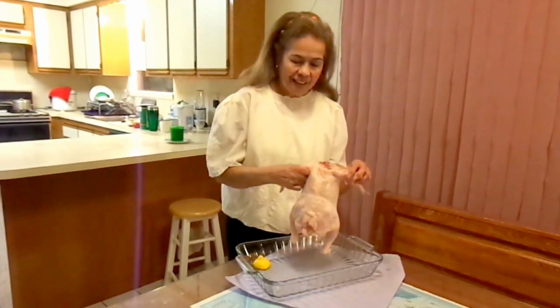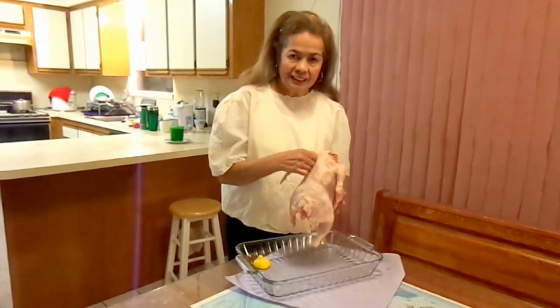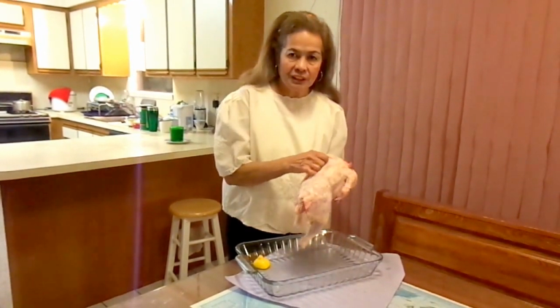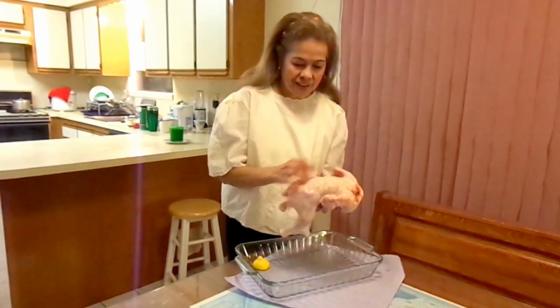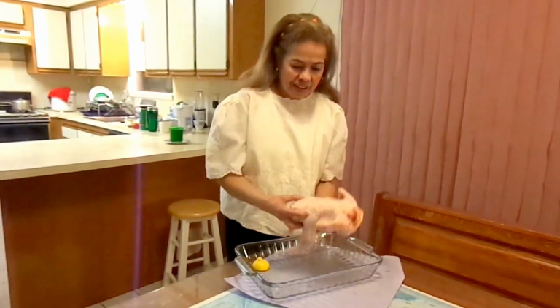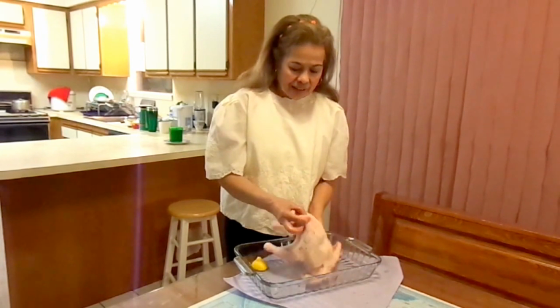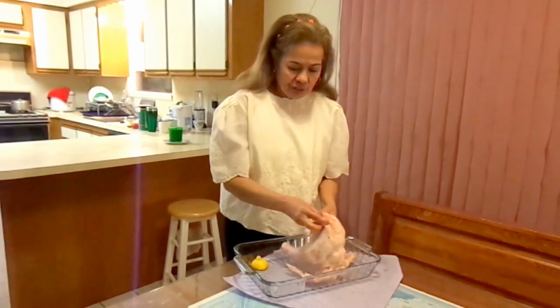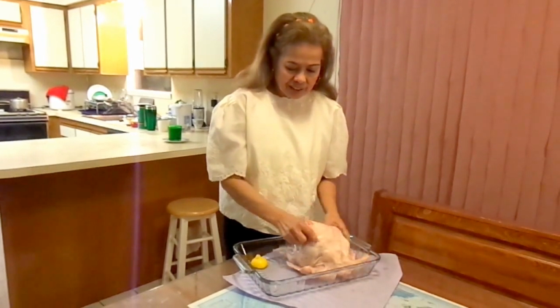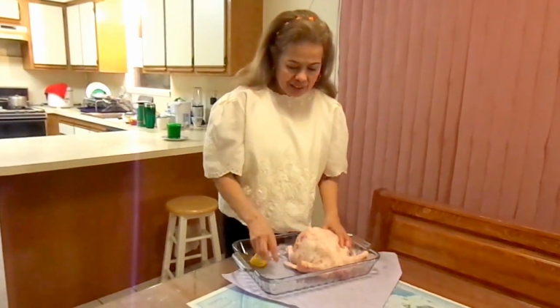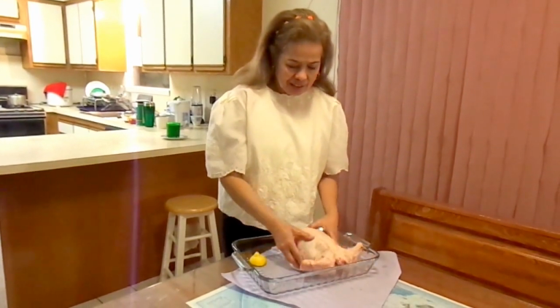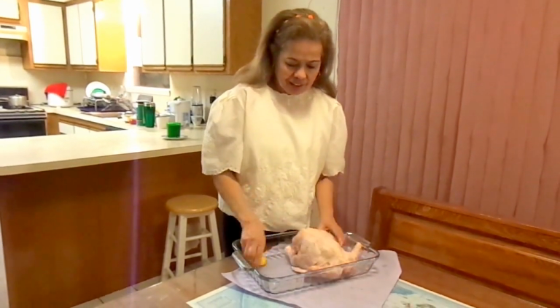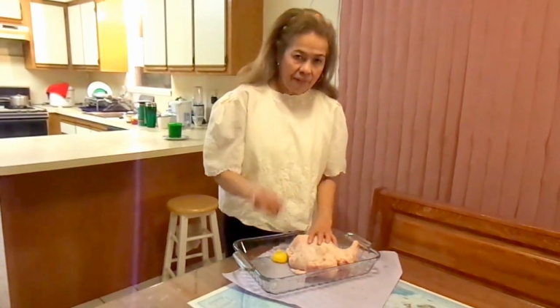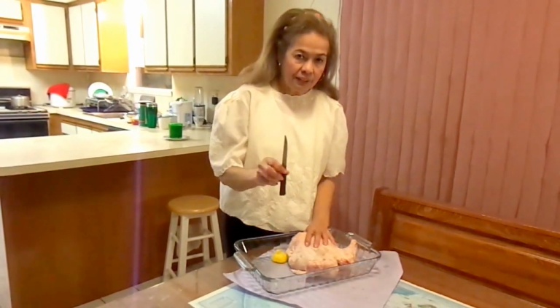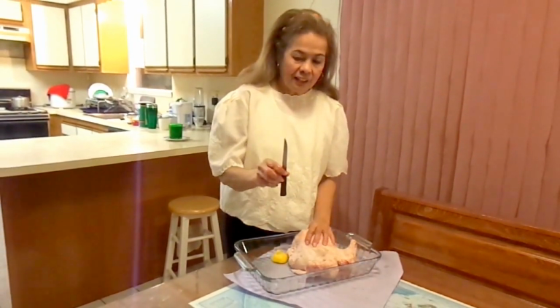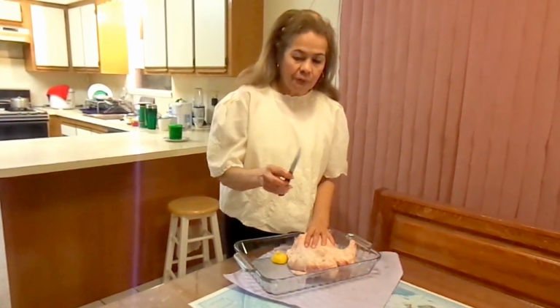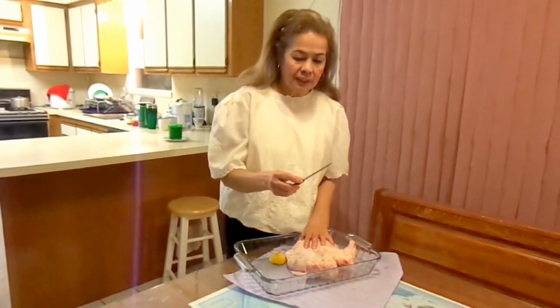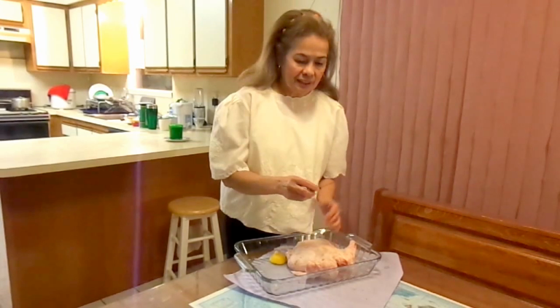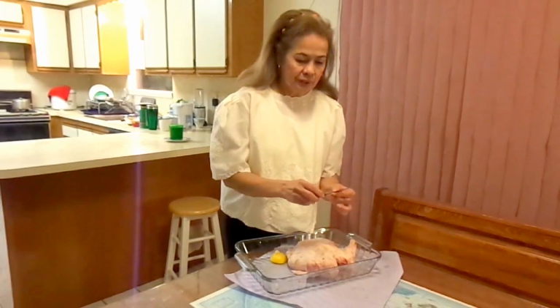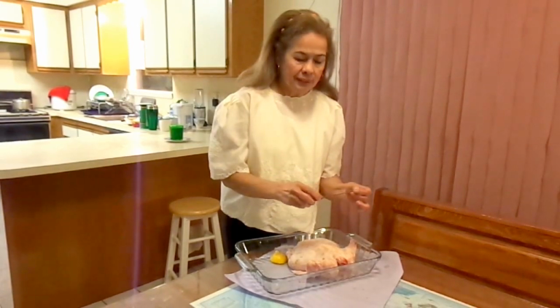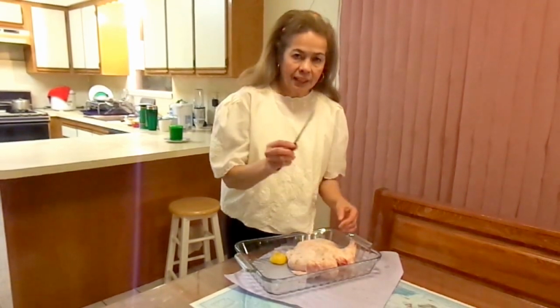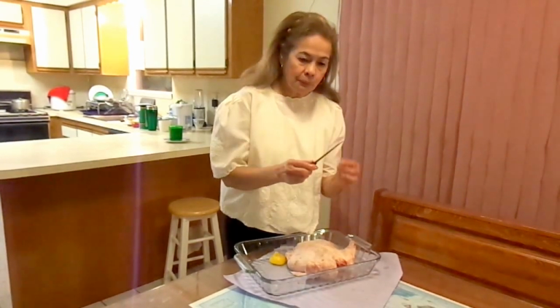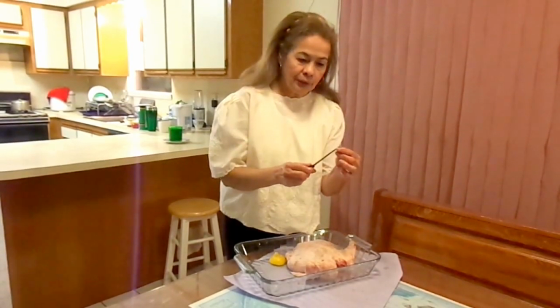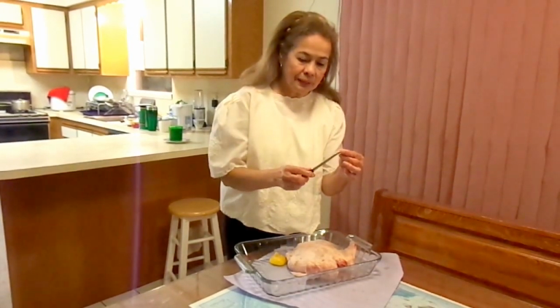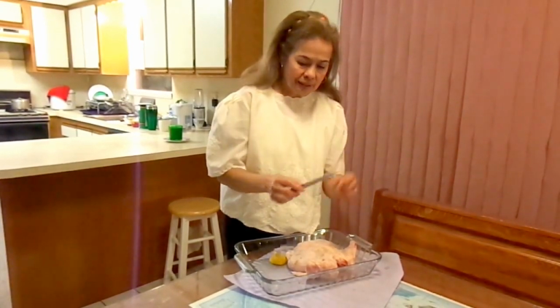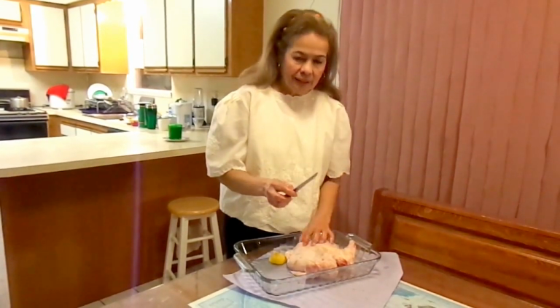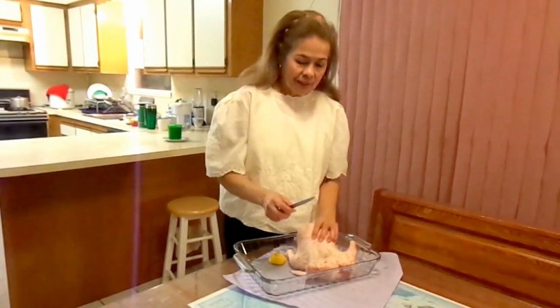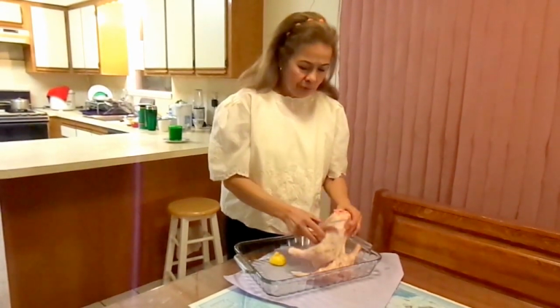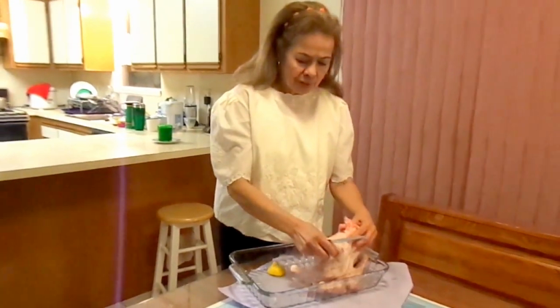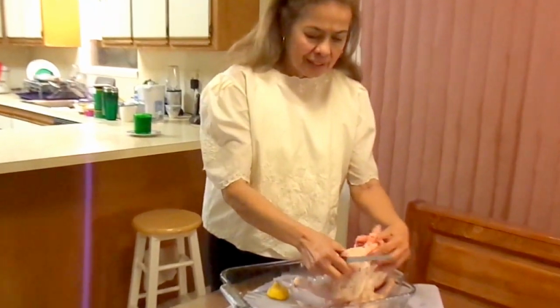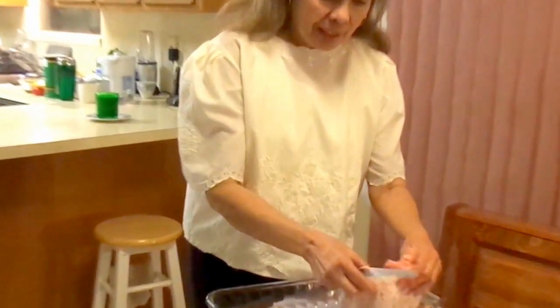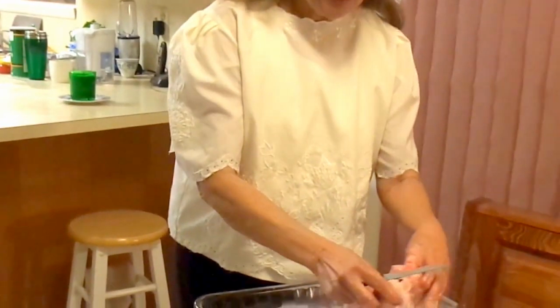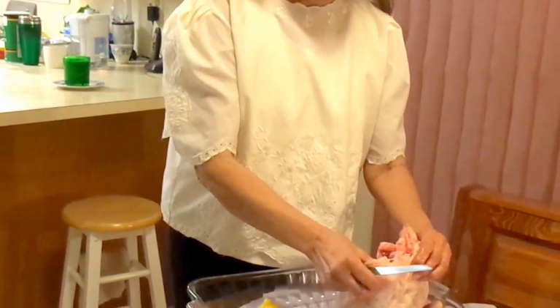This is a whole chicken. All you need is a knife — I would recommend a stick knife, a pointed one. All you need is a knife and your hand.